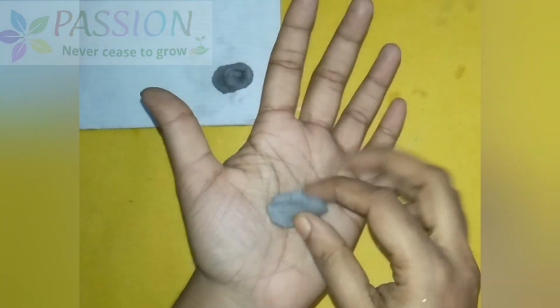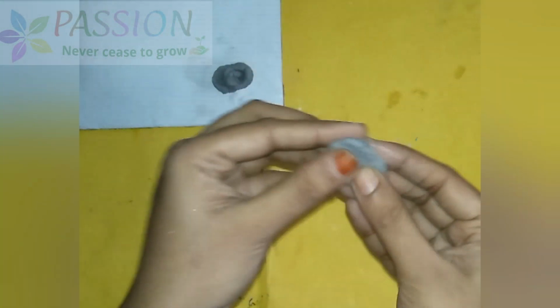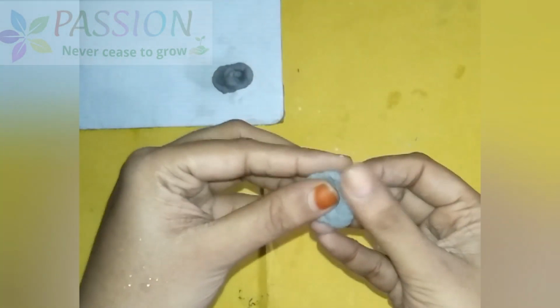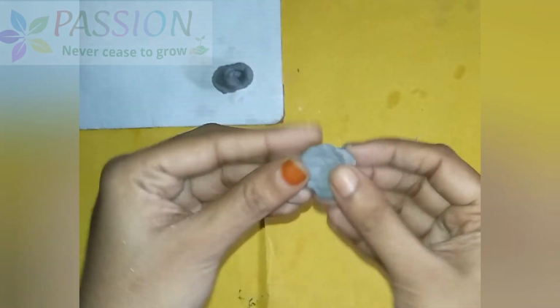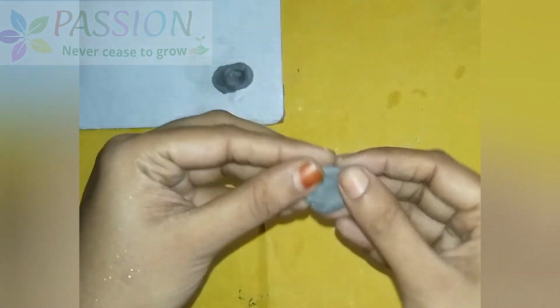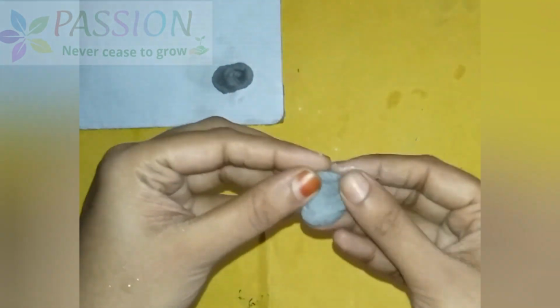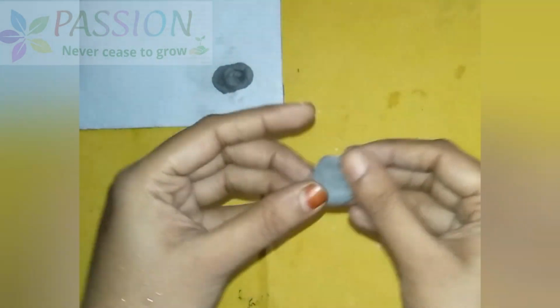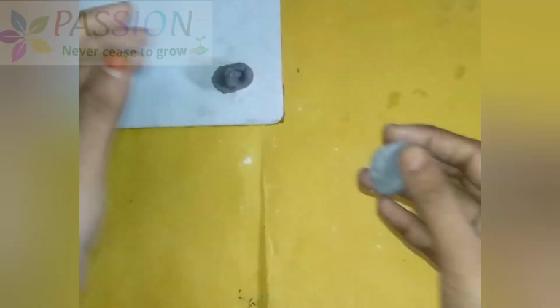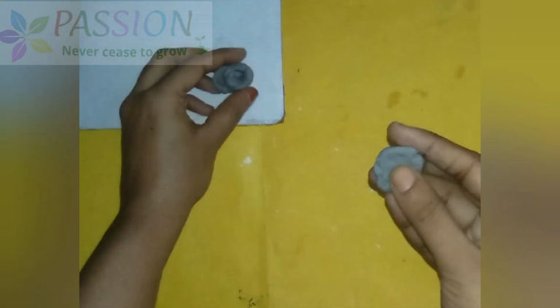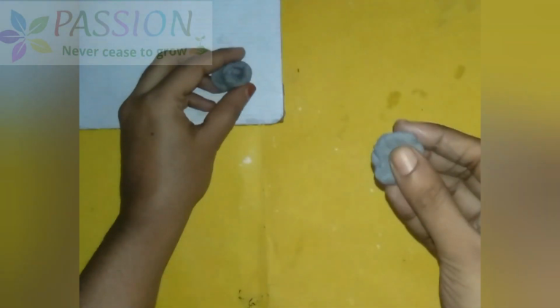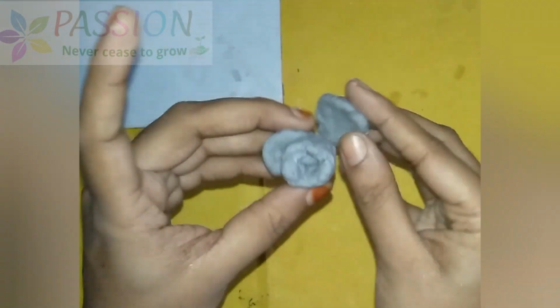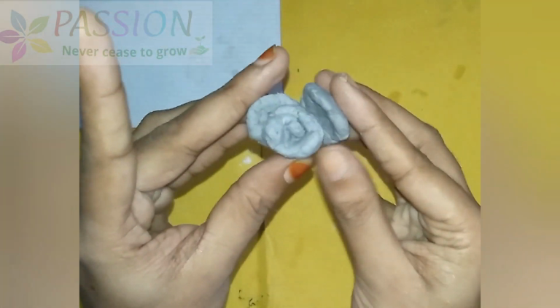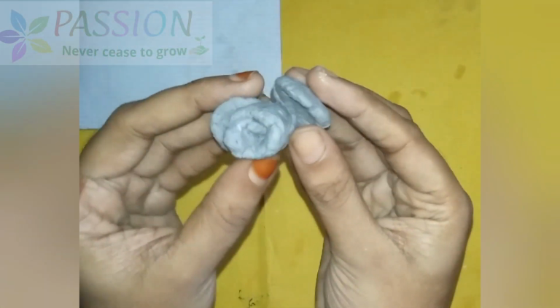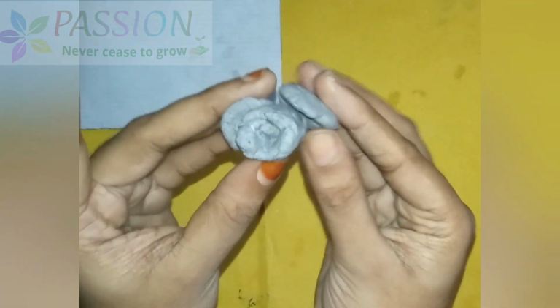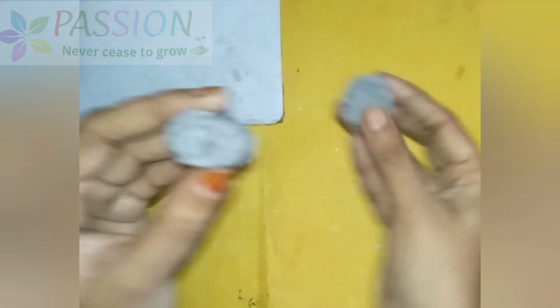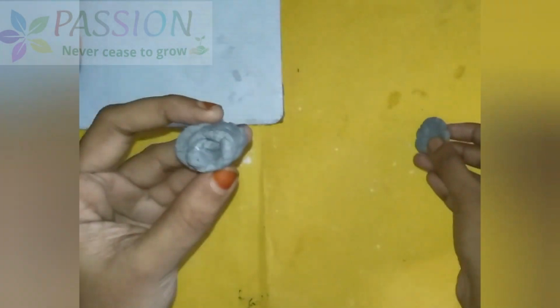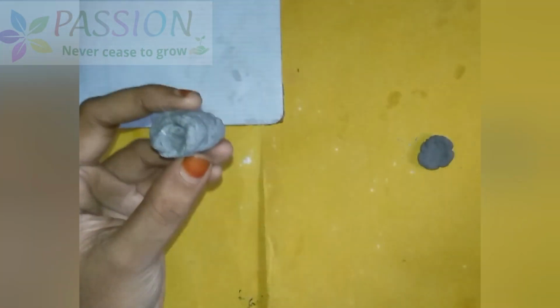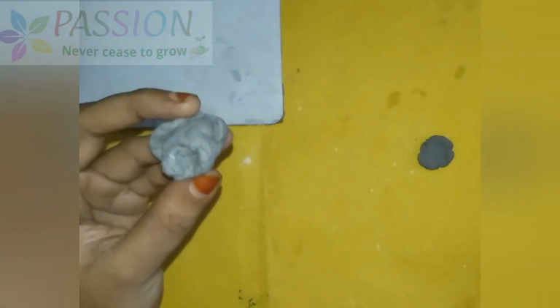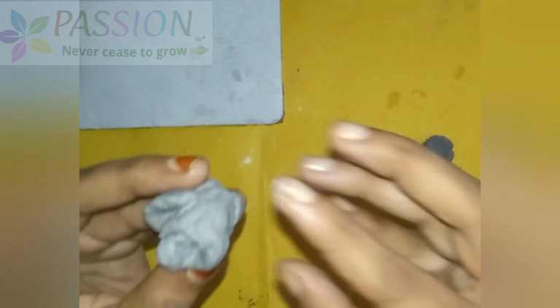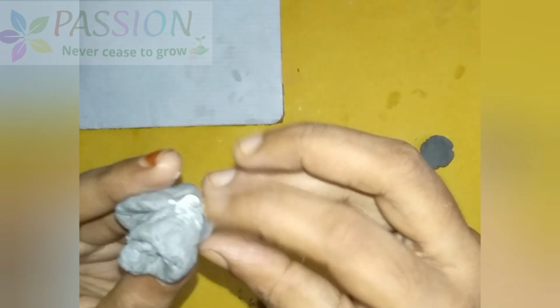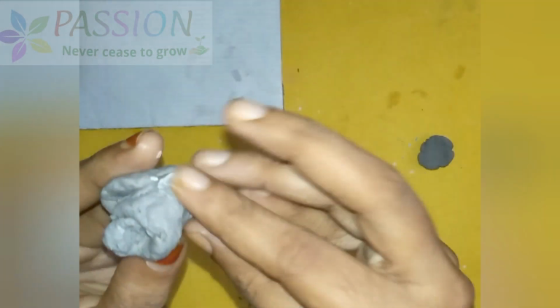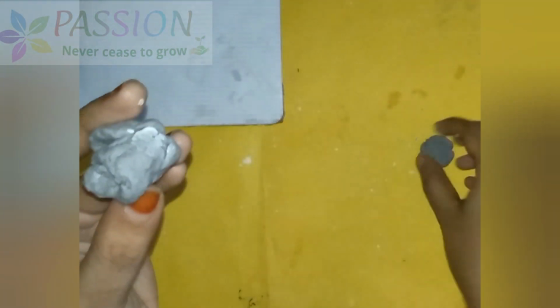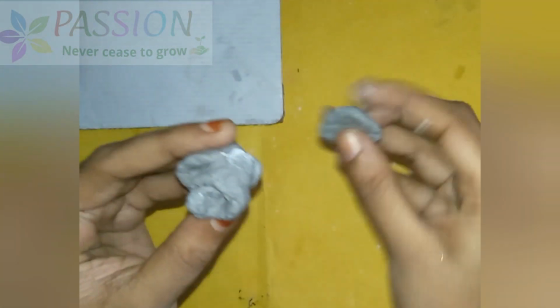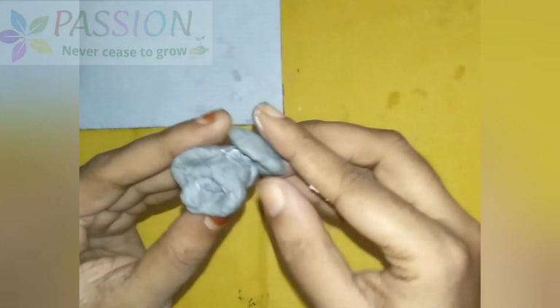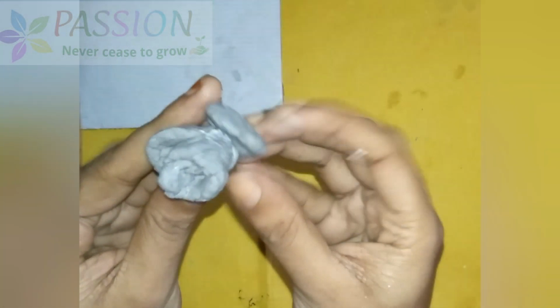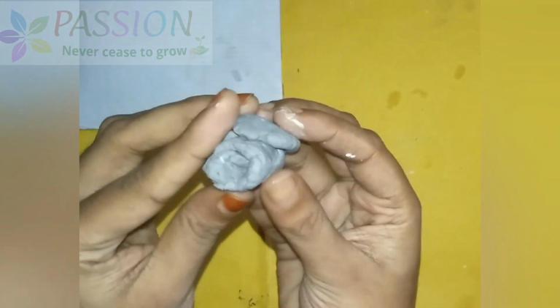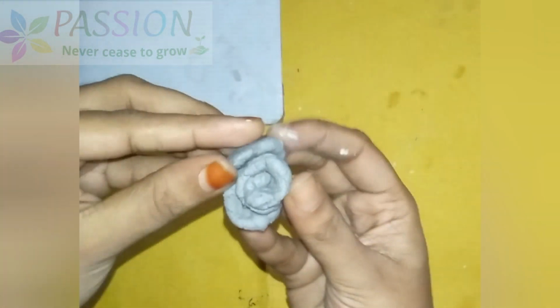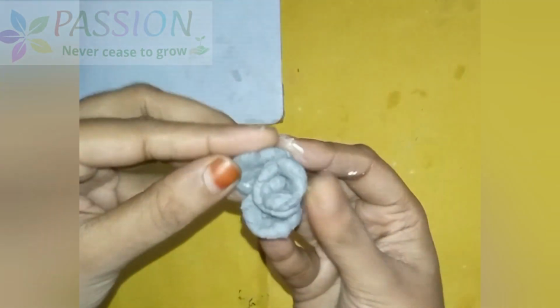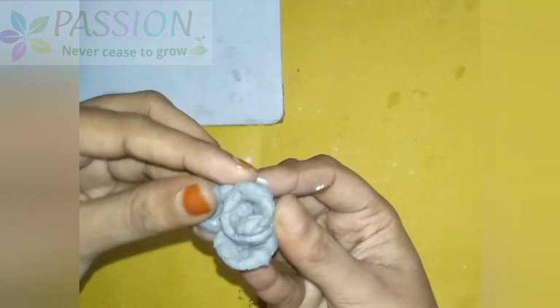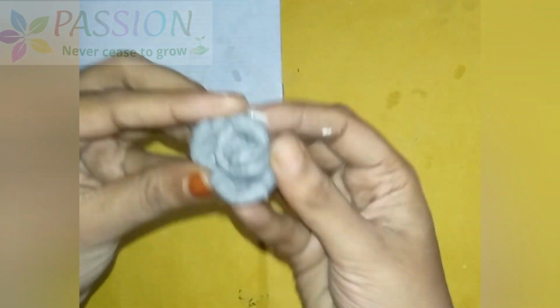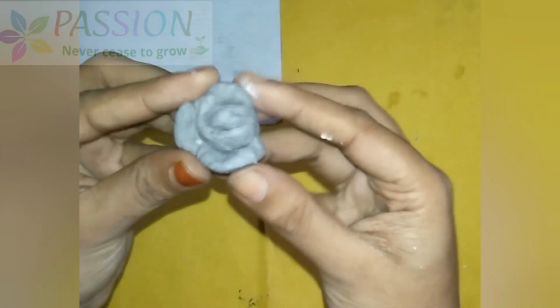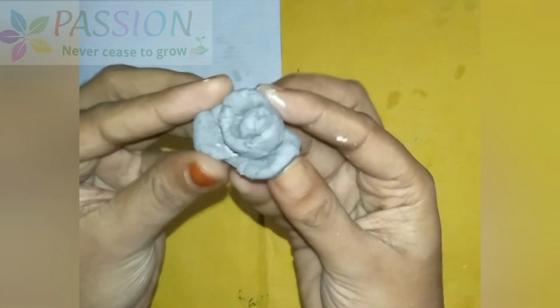I don't have any problems with clay, but I don't have any problems with doubt. I don't have any glue, so the petals will be removed.